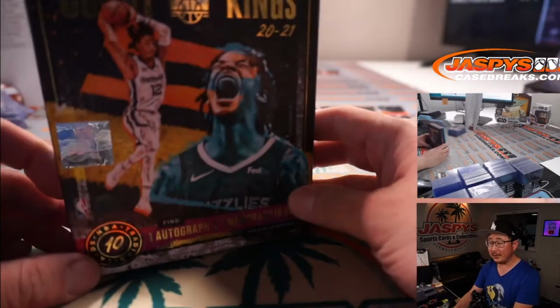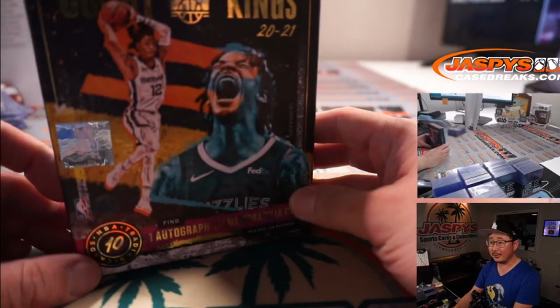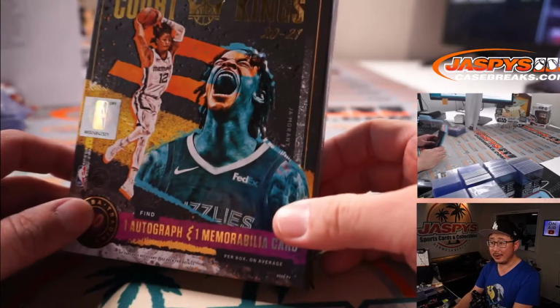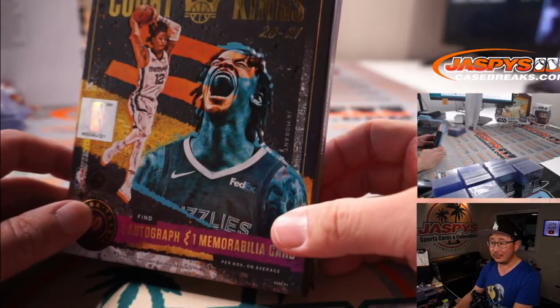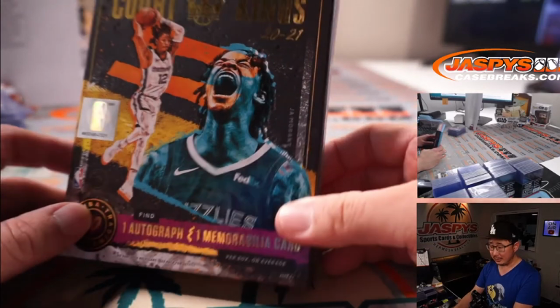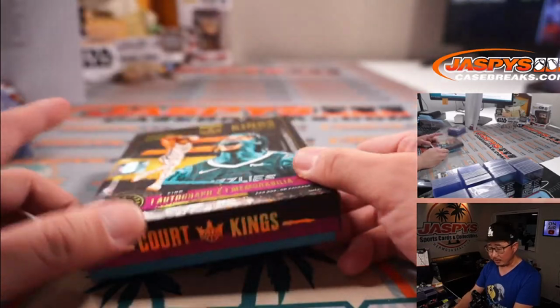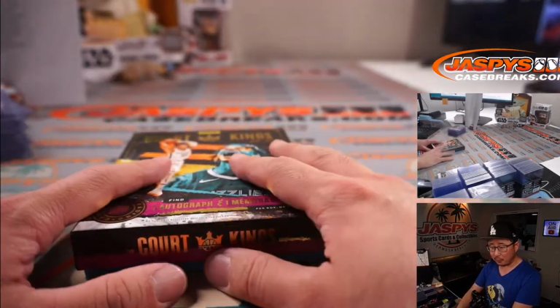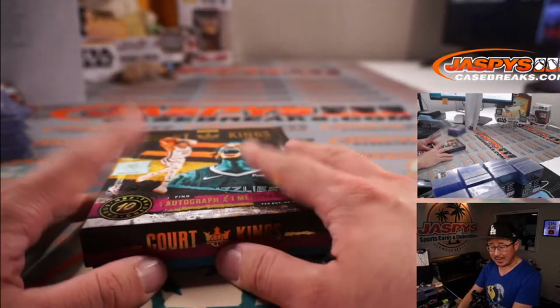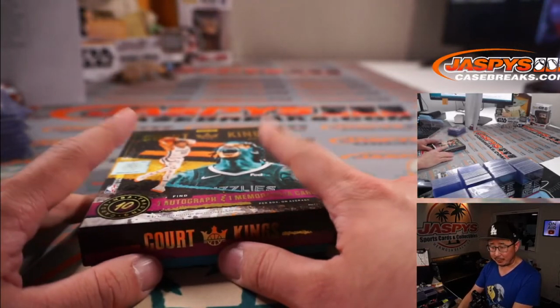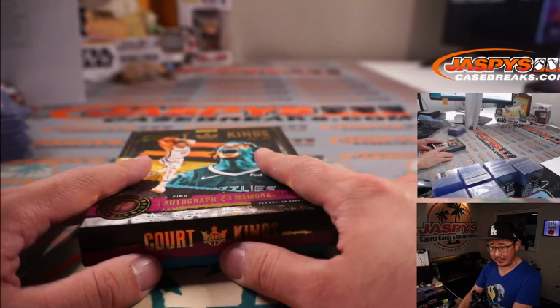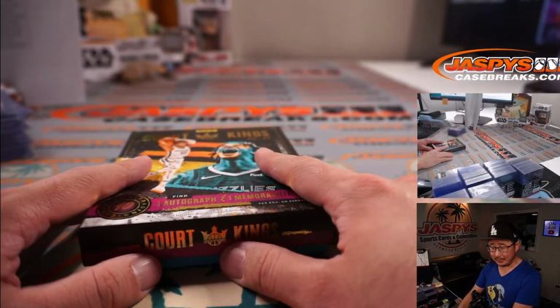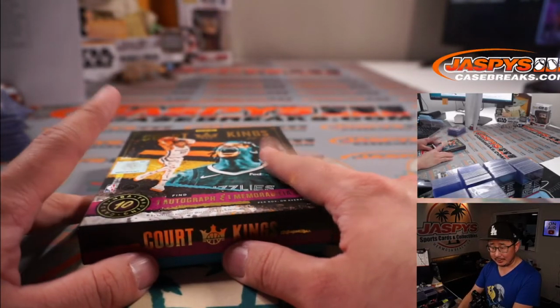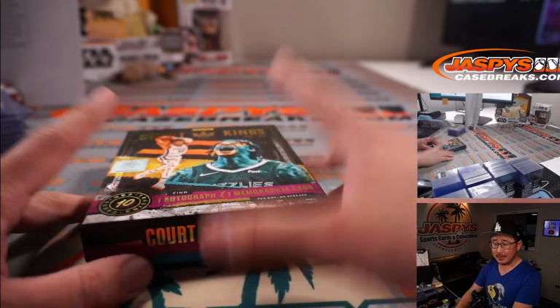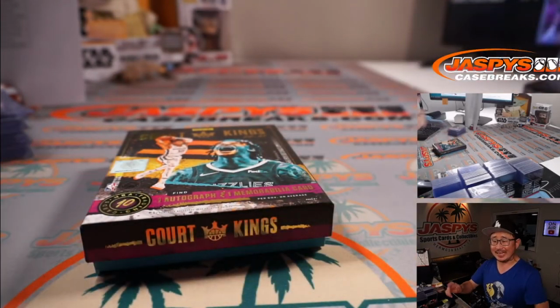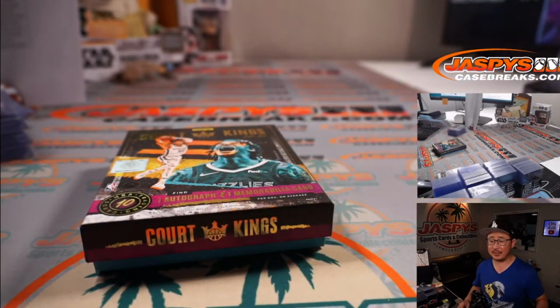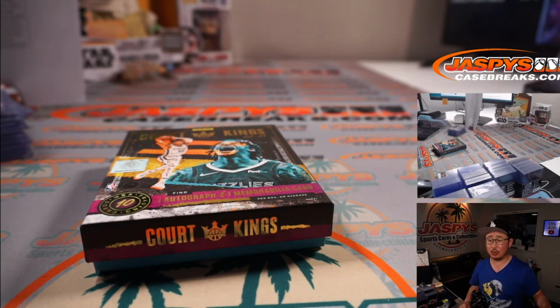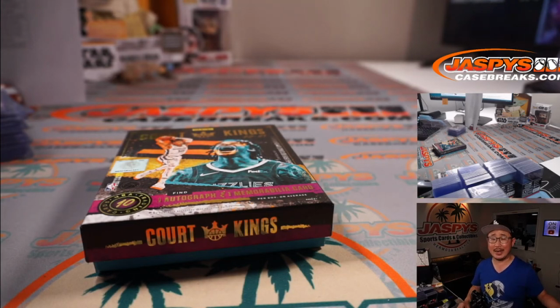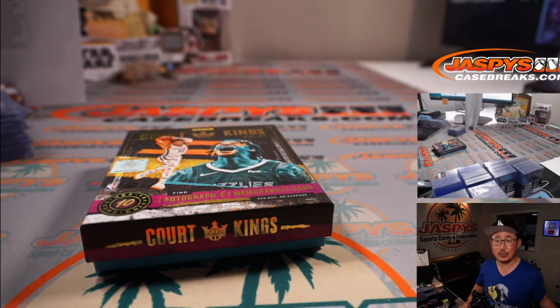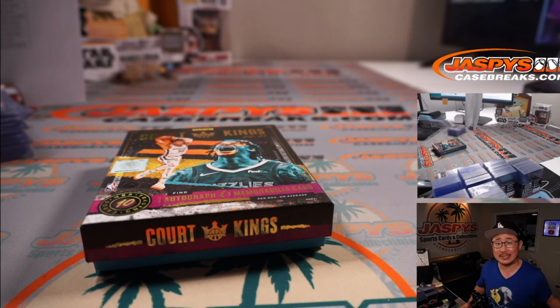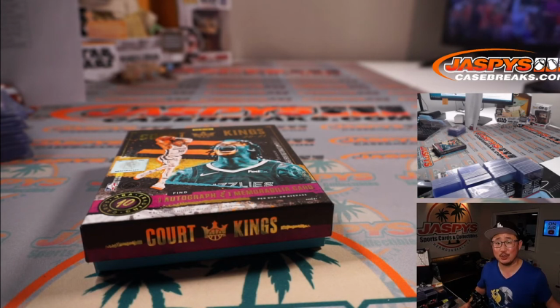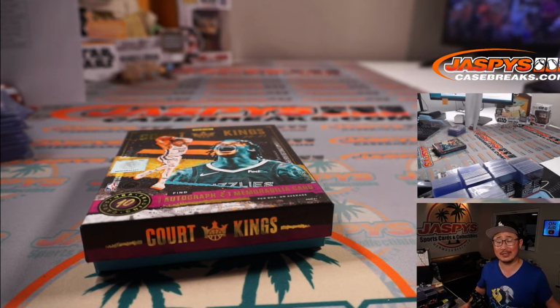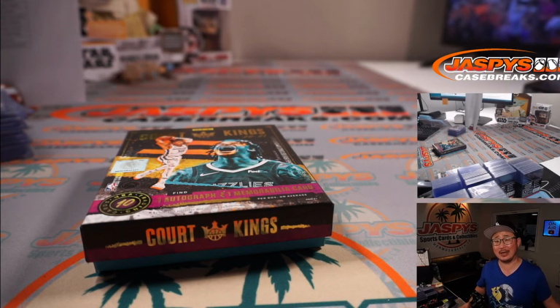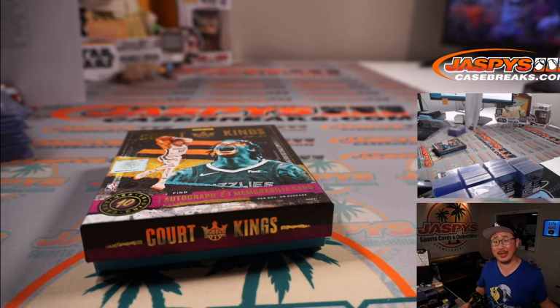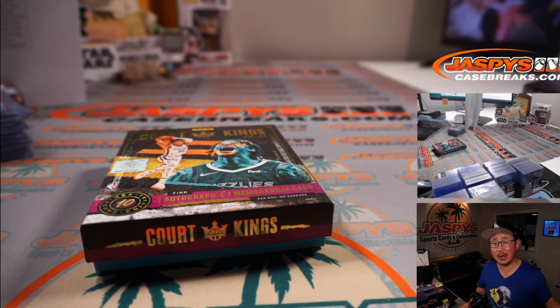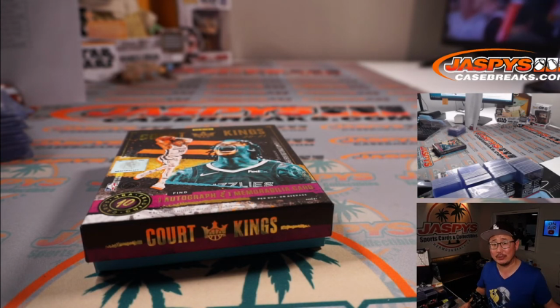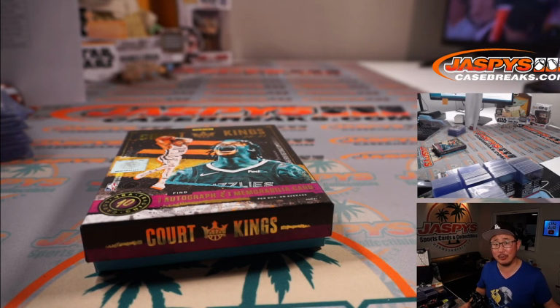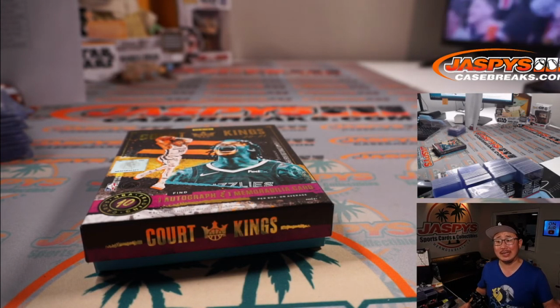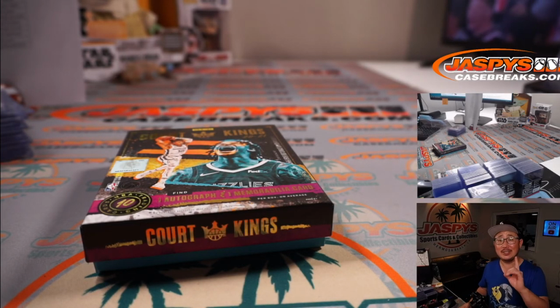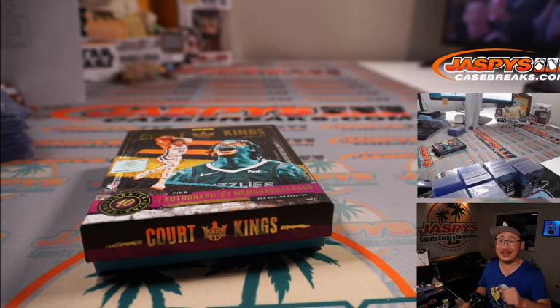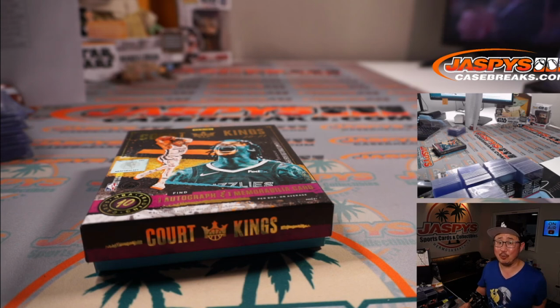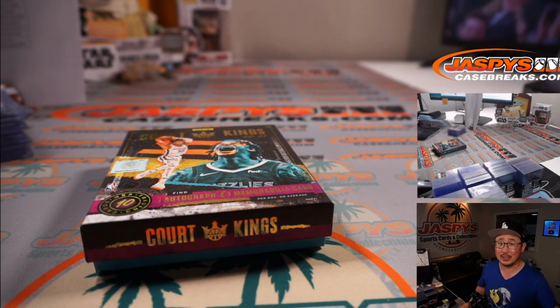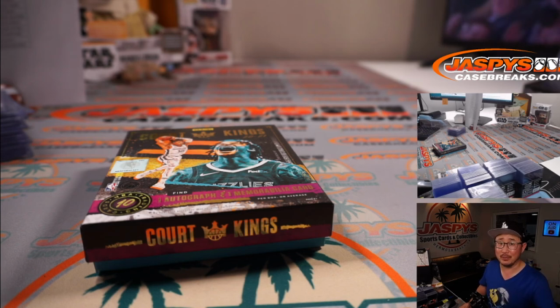All right, there you go. That was the first half of the break. The second half is in the store right now at jasbeescasebreaks.com. Thanks for watching, thanks for breaking with us. I'll see you next time for the next one. Bye-bye.